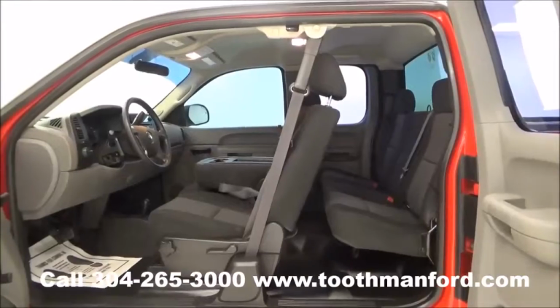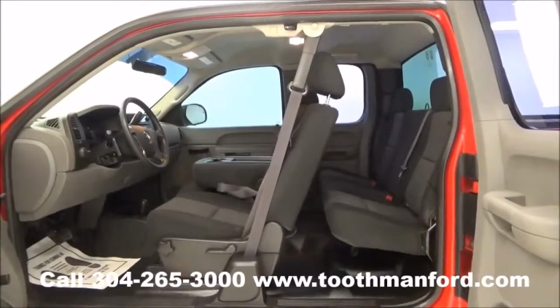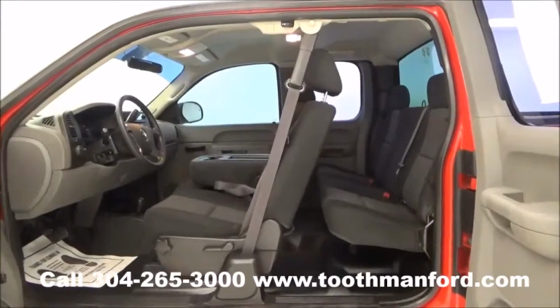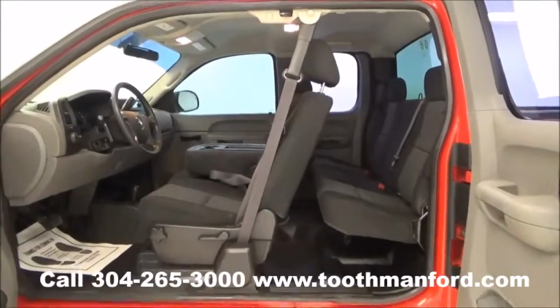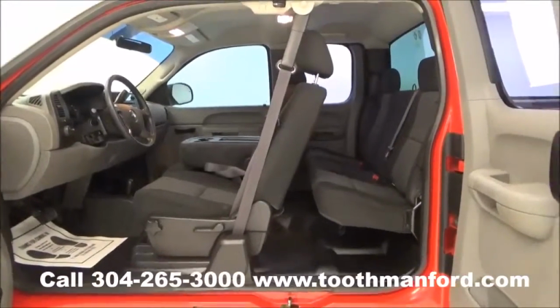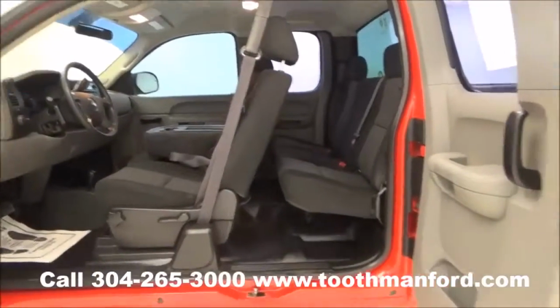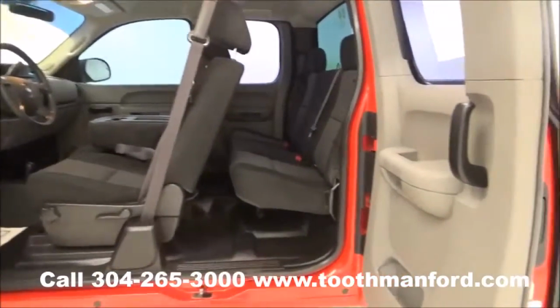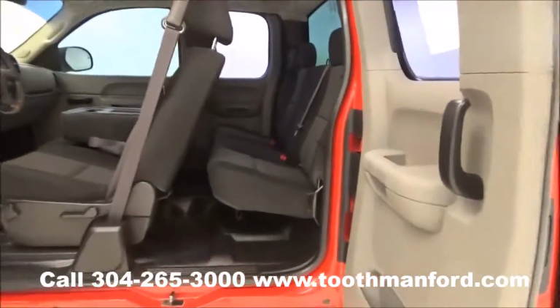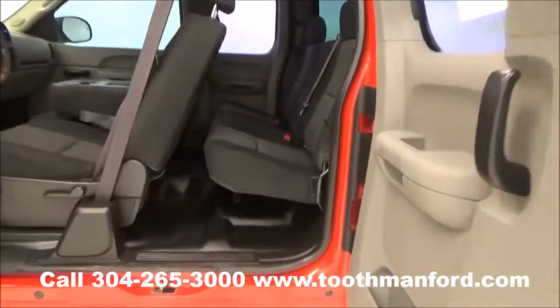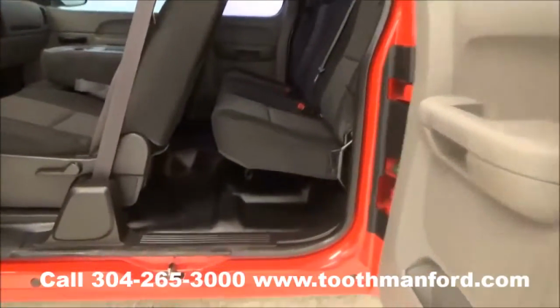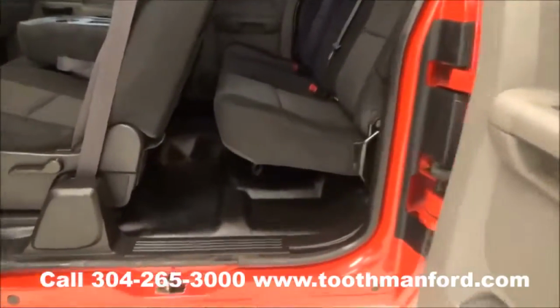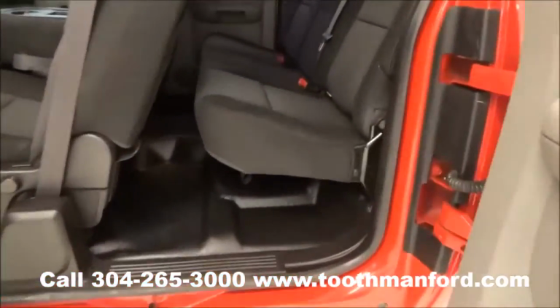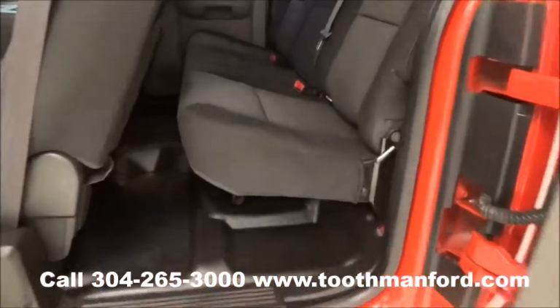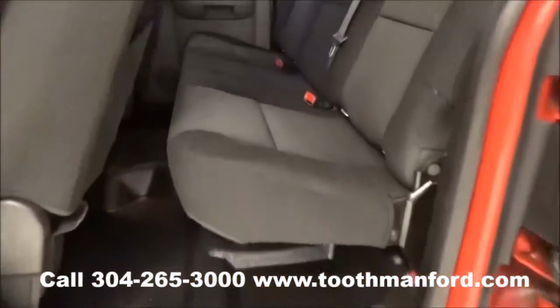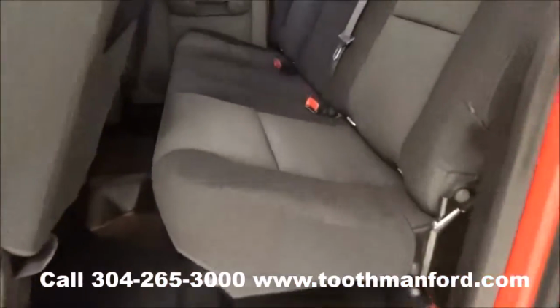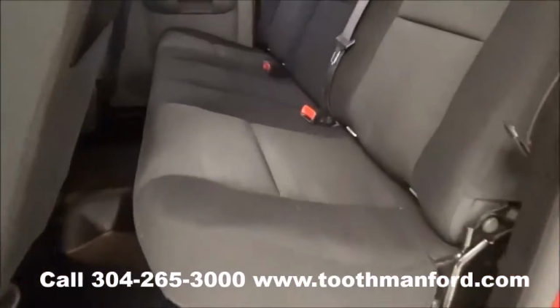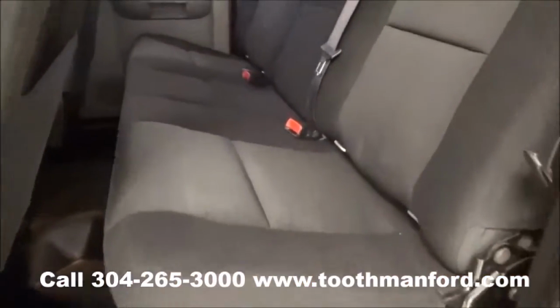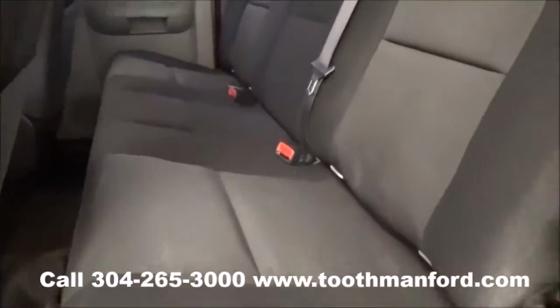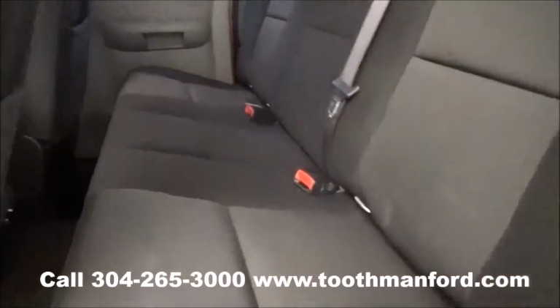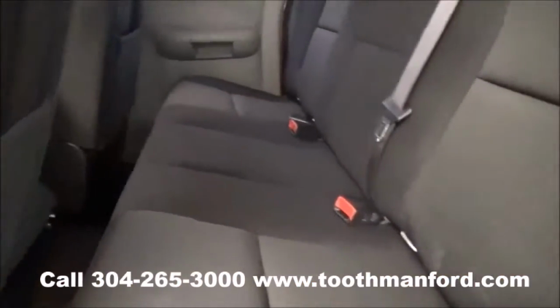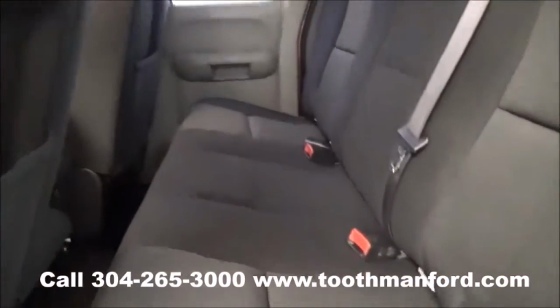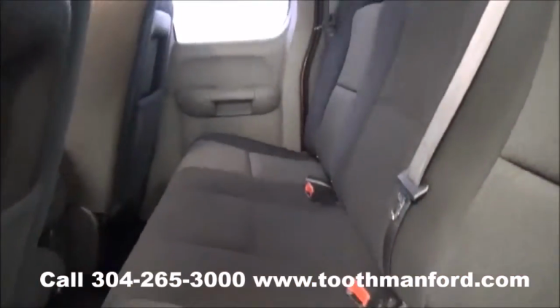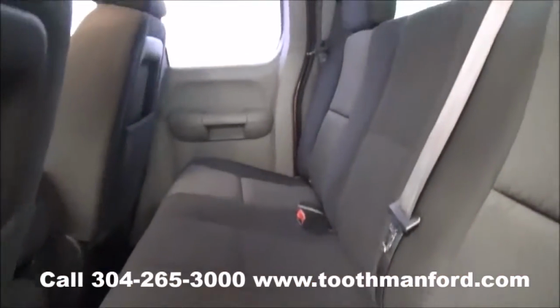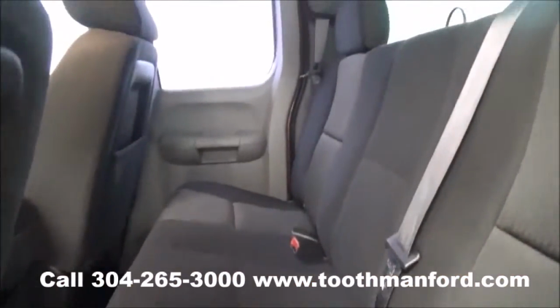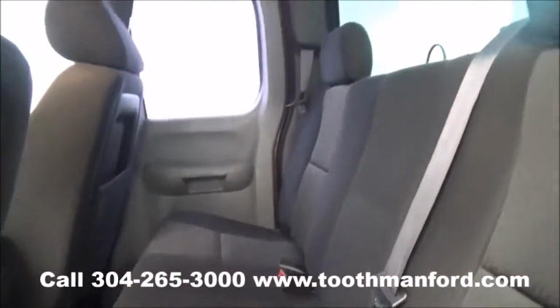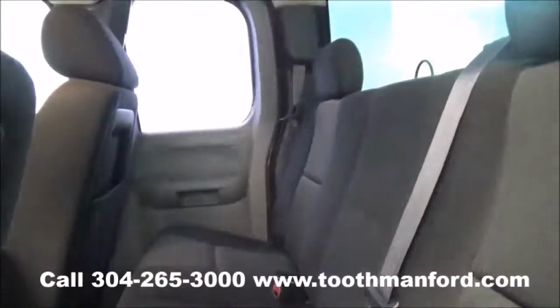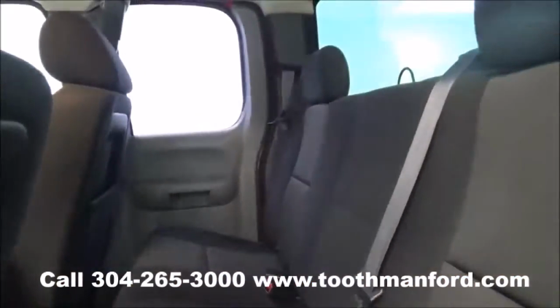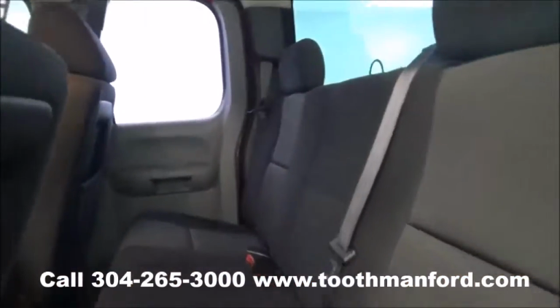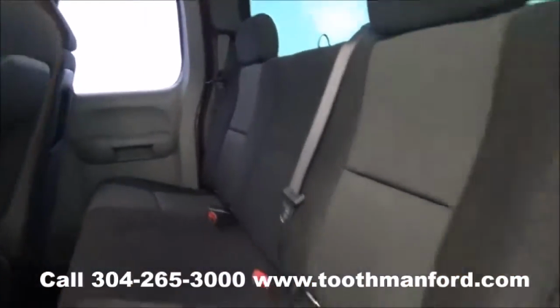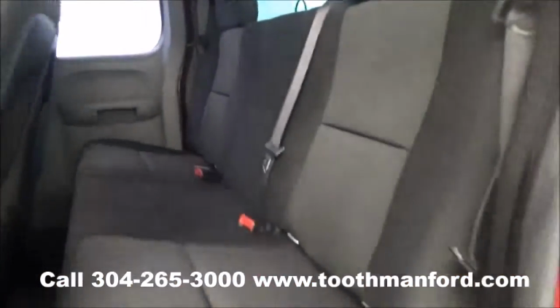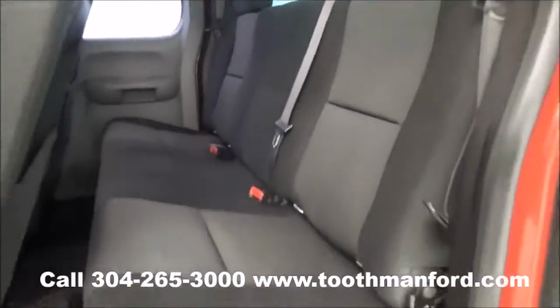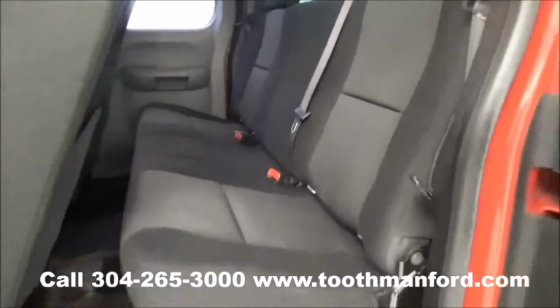This is what it looks like when you have both doors open. The seat goes all the way back so you can see how much leg room there is when you do that.